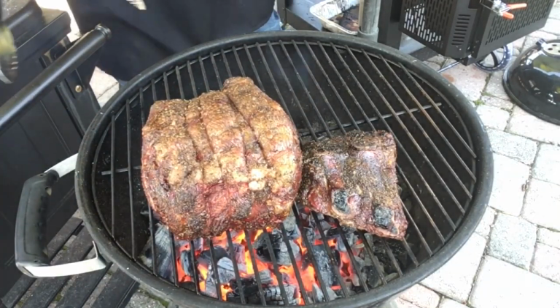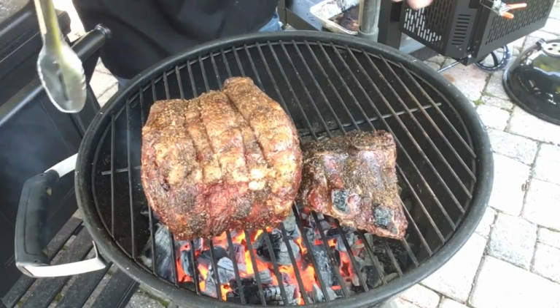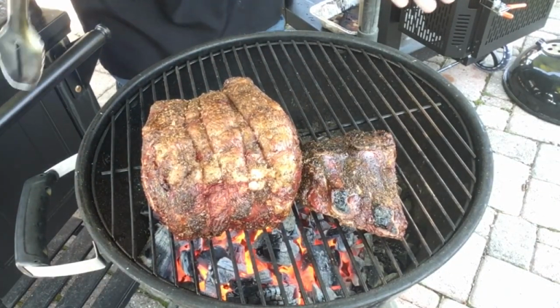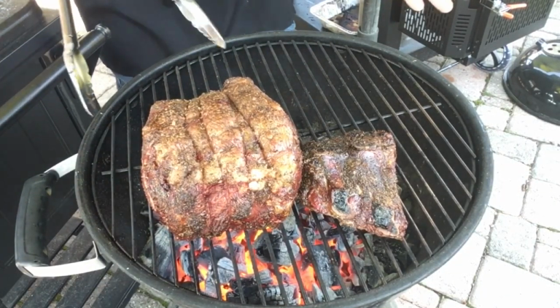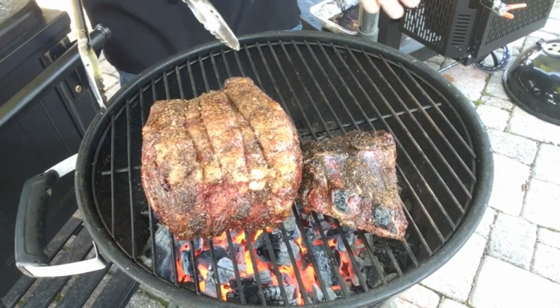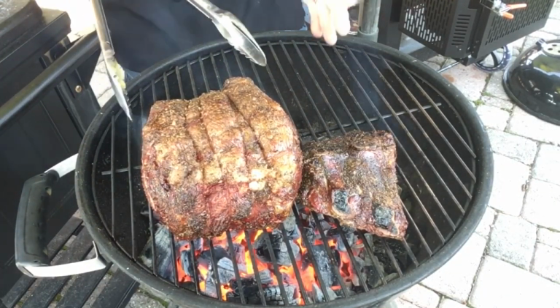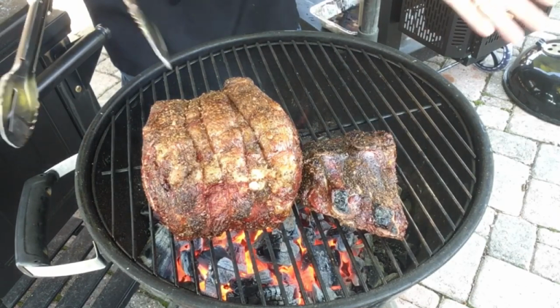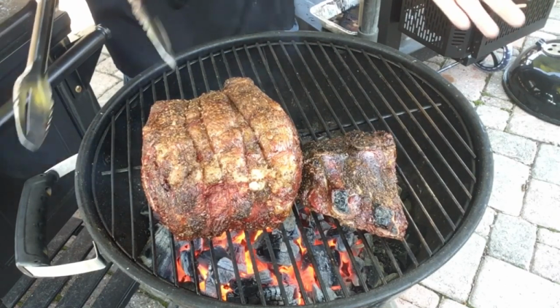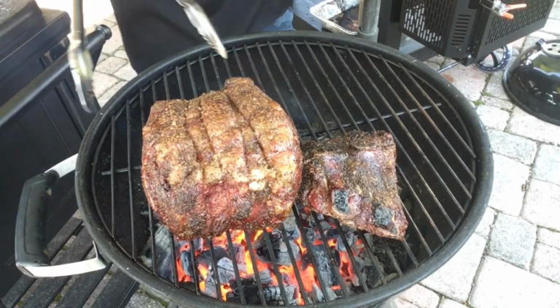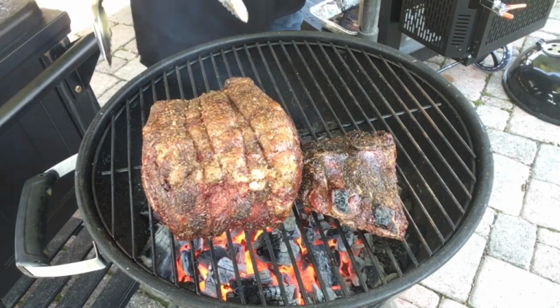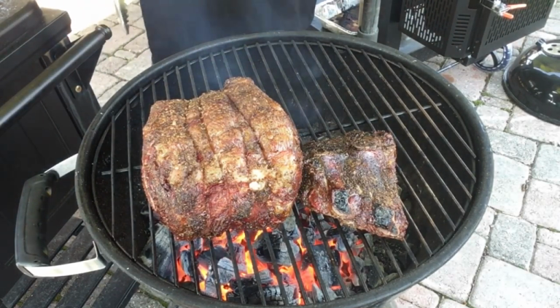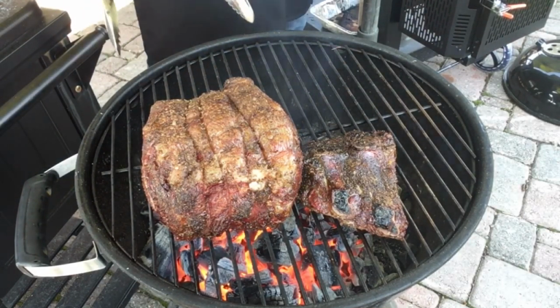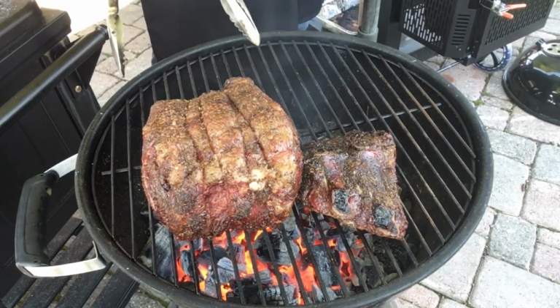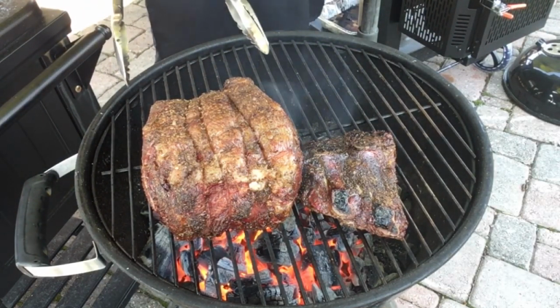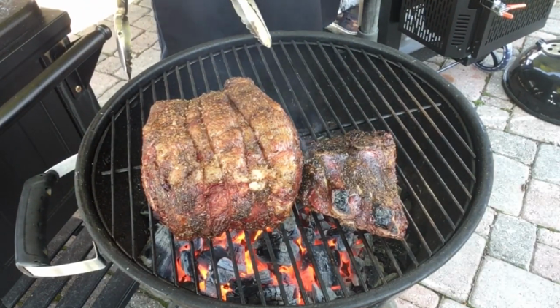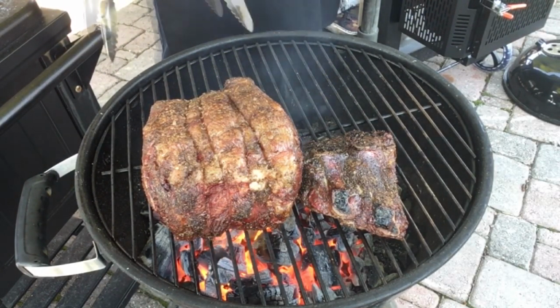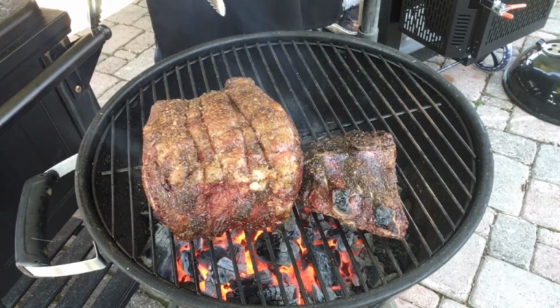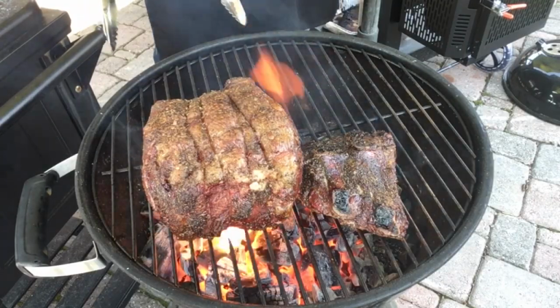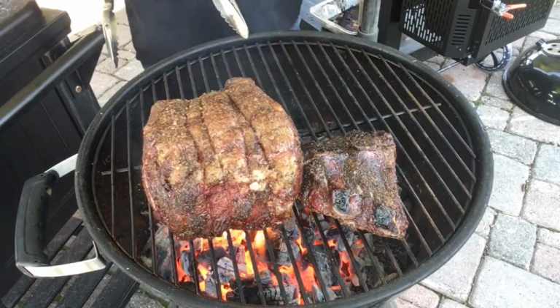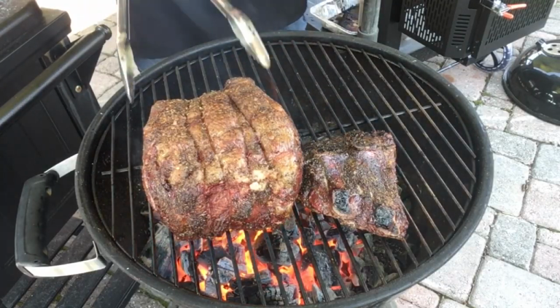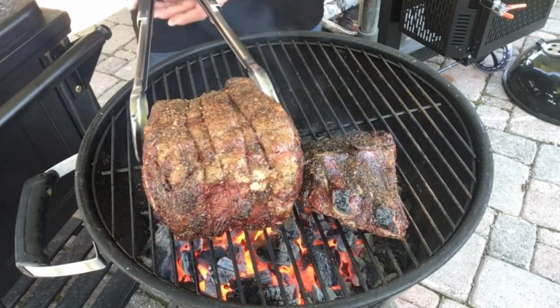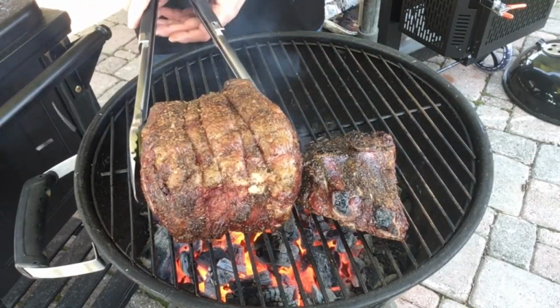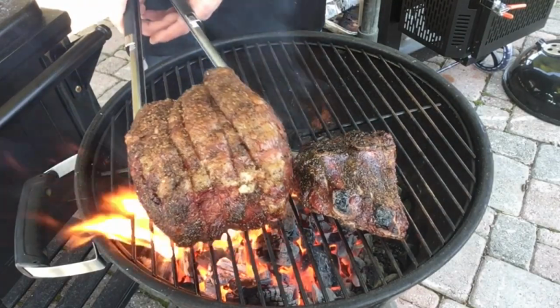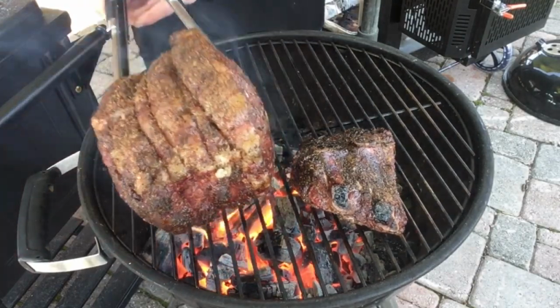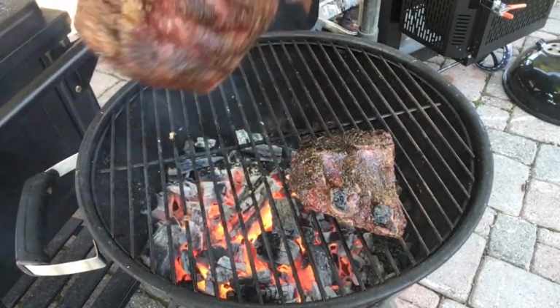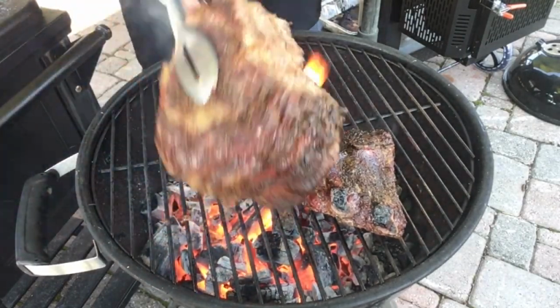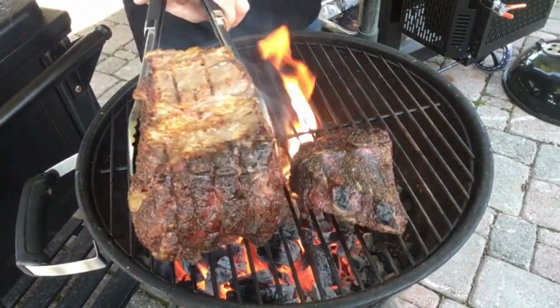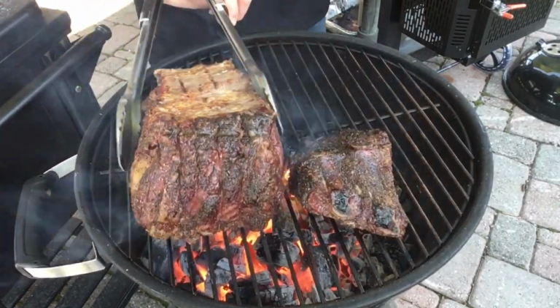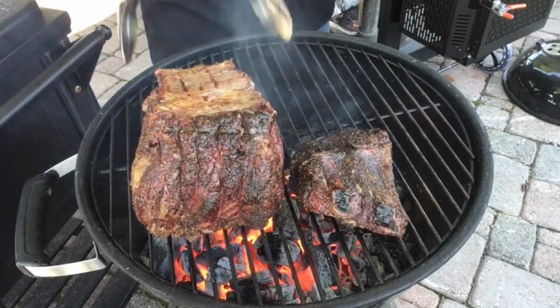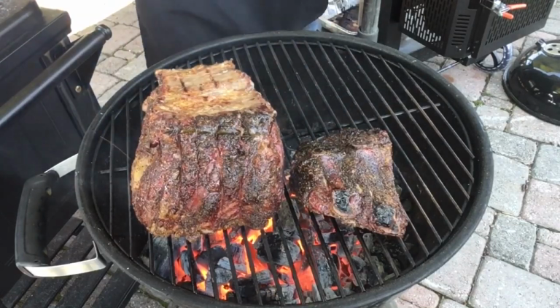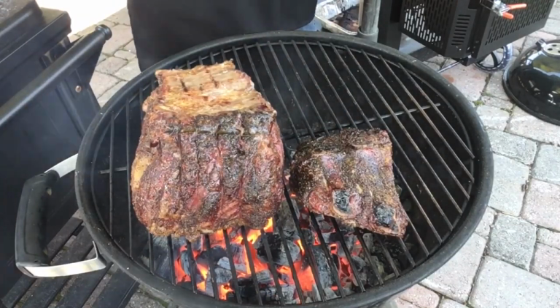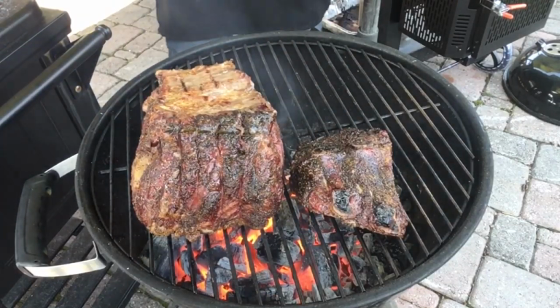Now this is just a 16-inch kettle, but it does perfect for this. Let's flip that around and get the other side.